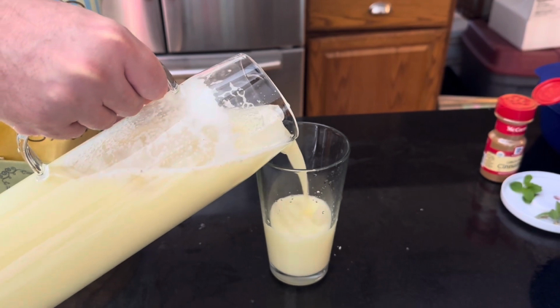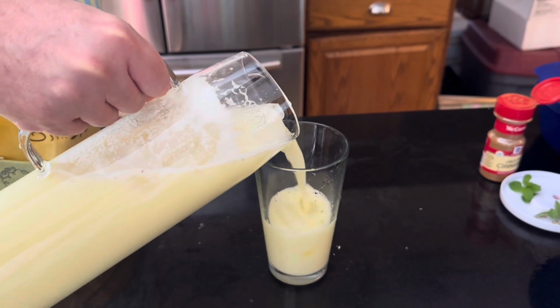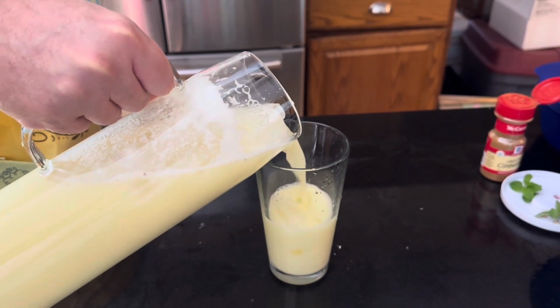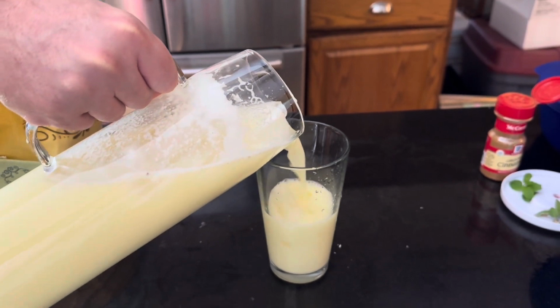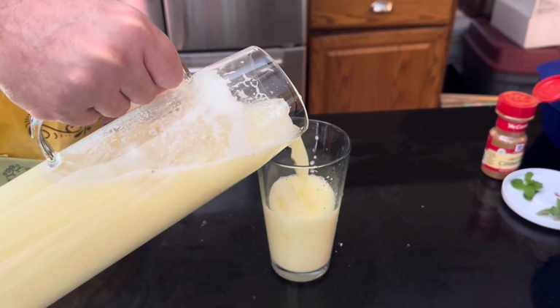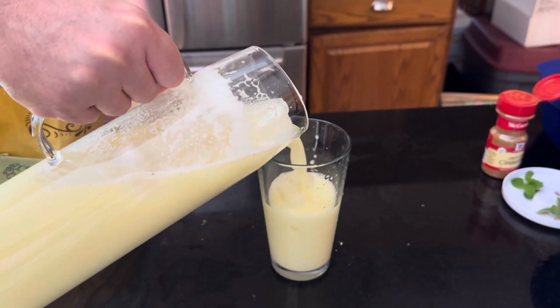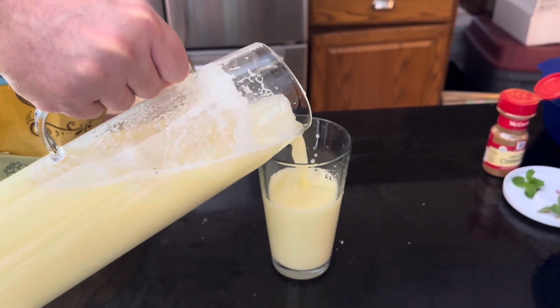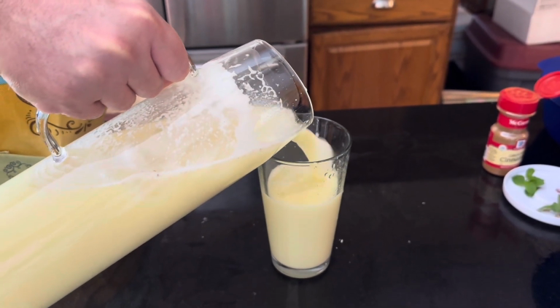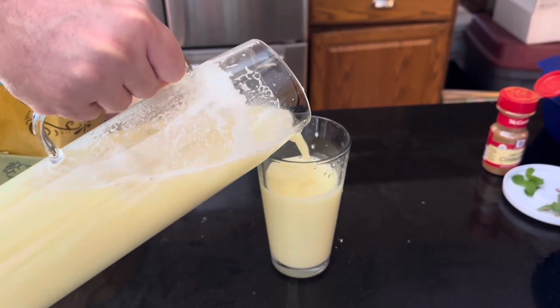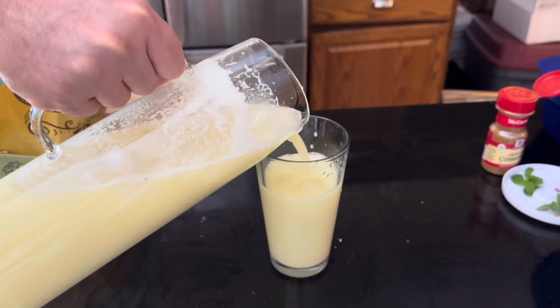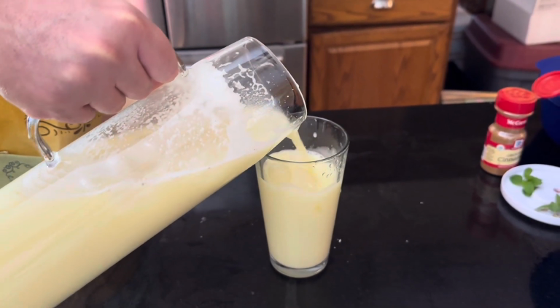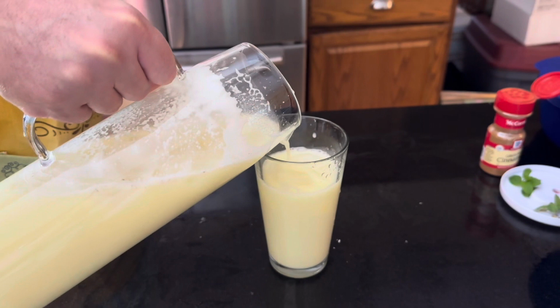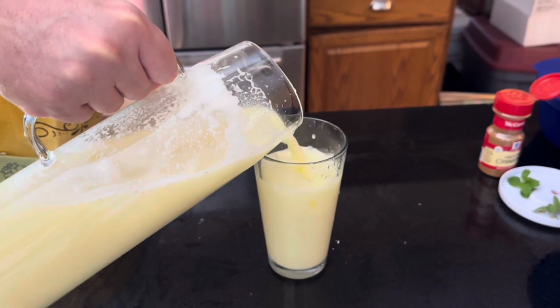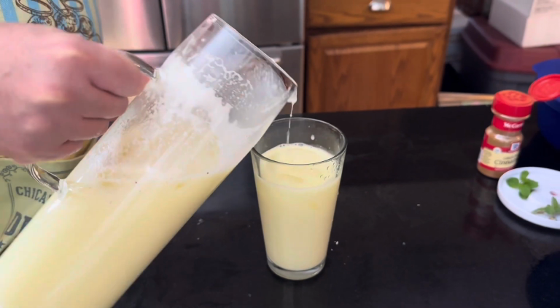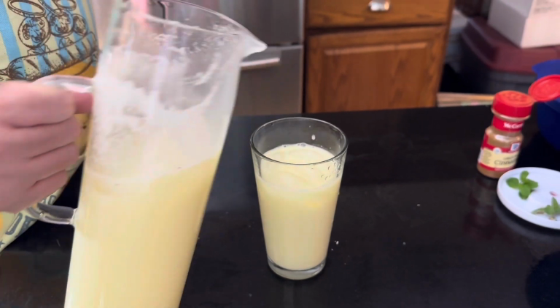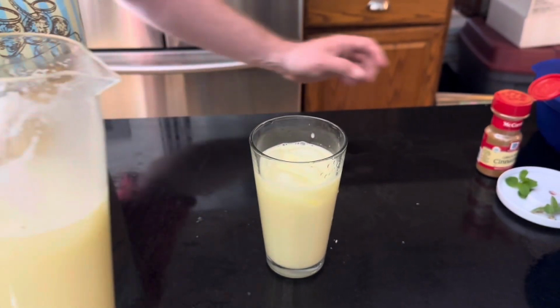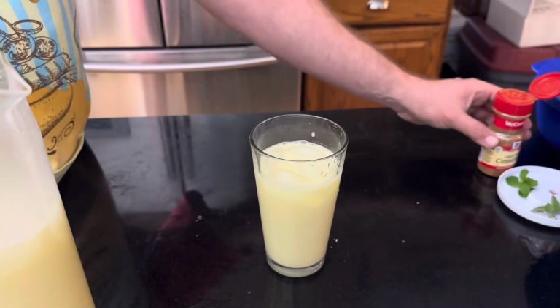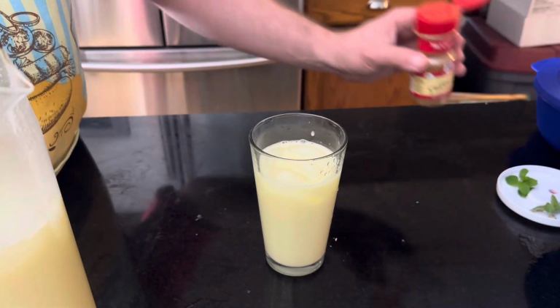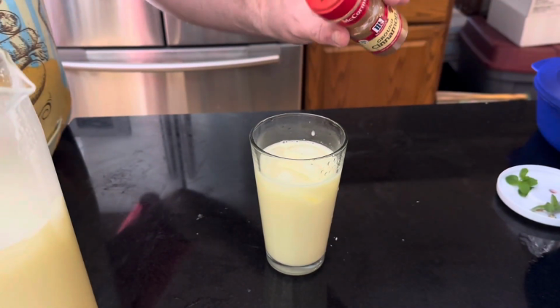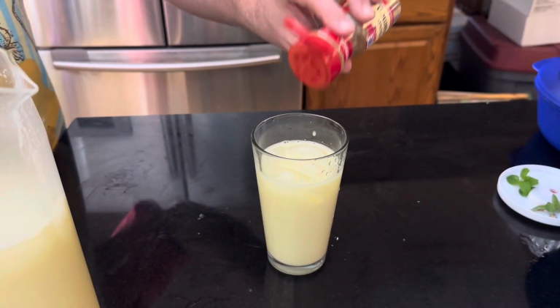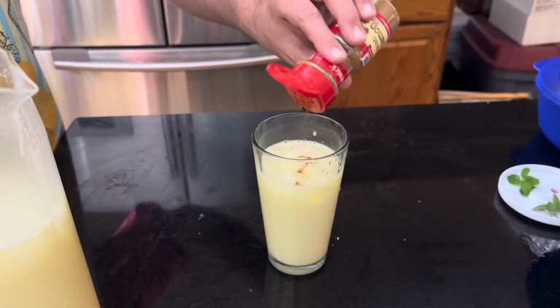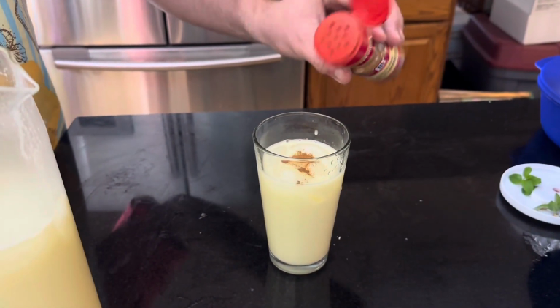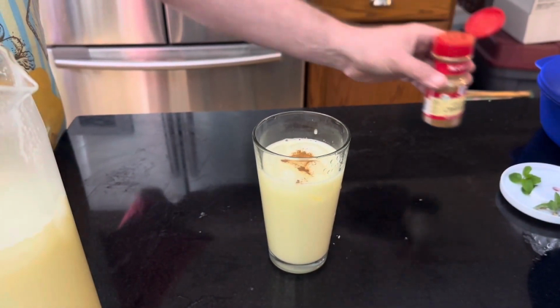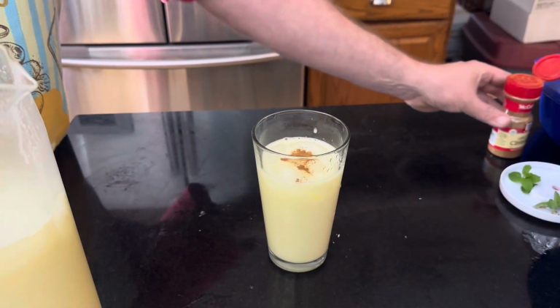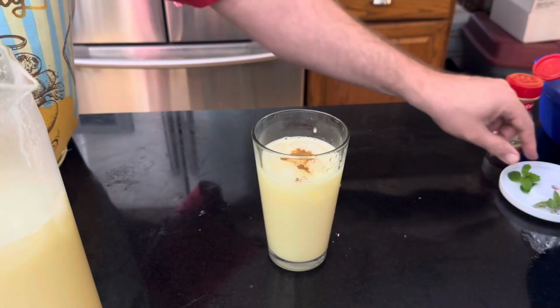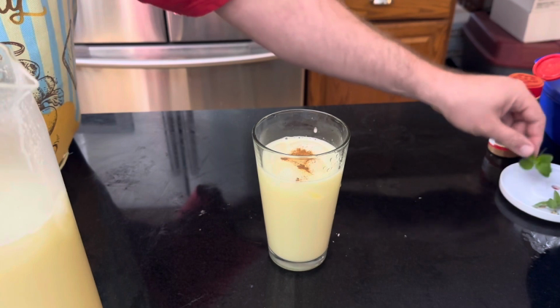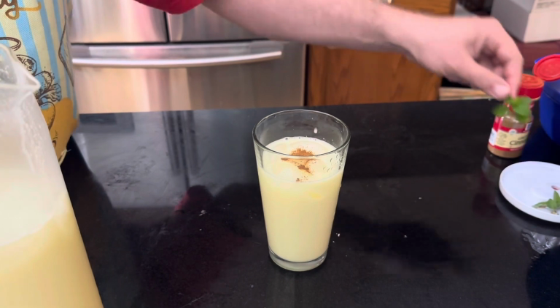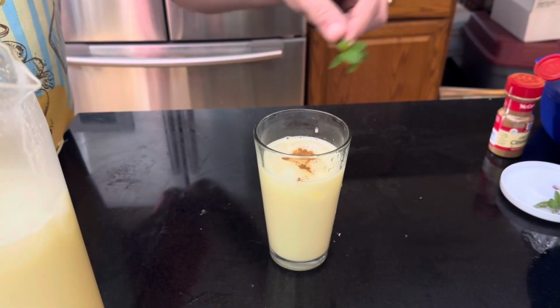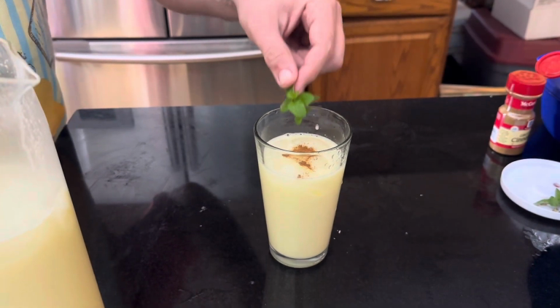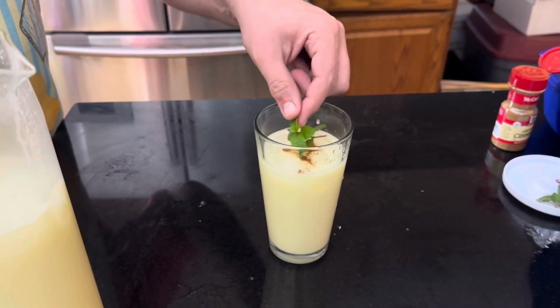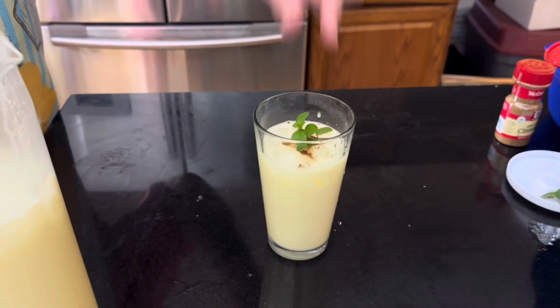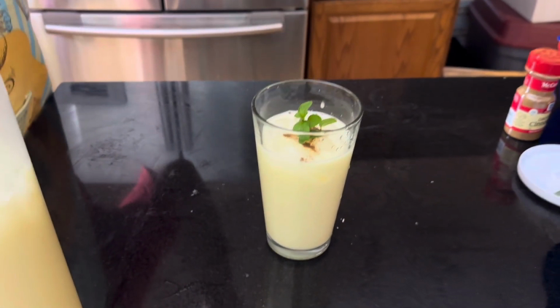You can have this in the summer when it's hot or anytime at parties. To garnish it, optionally you can add a little sprinkle of cinnamon followed by mint.